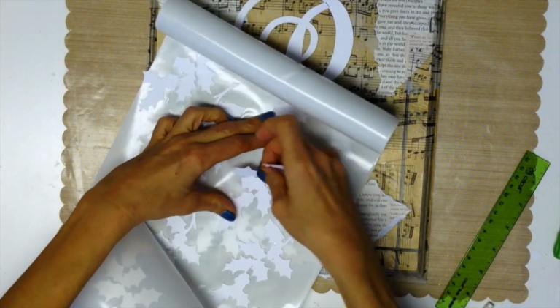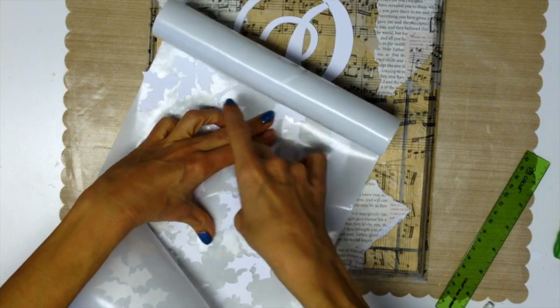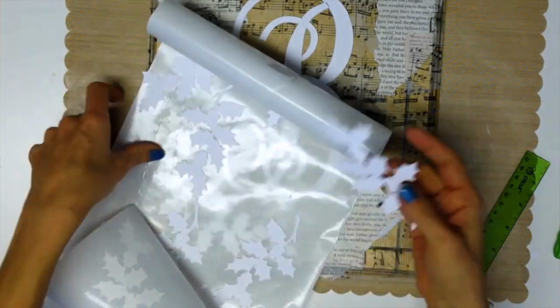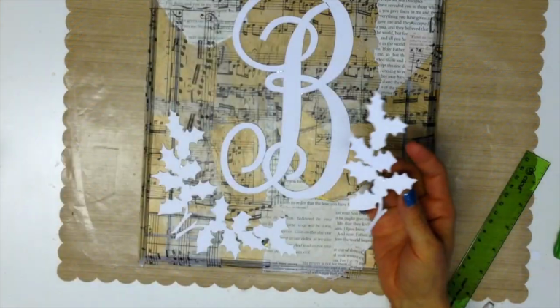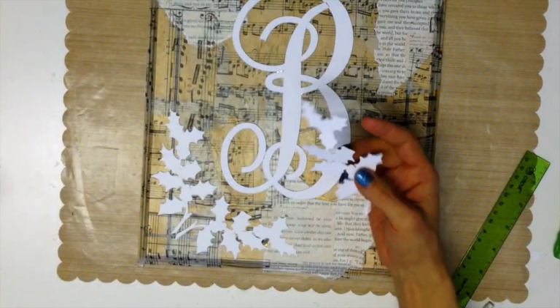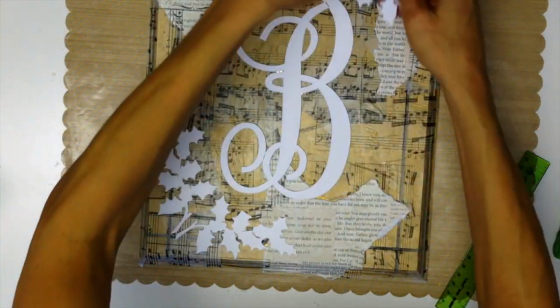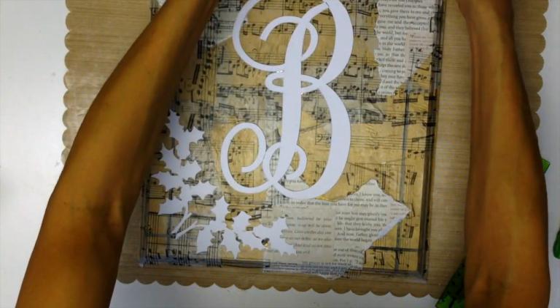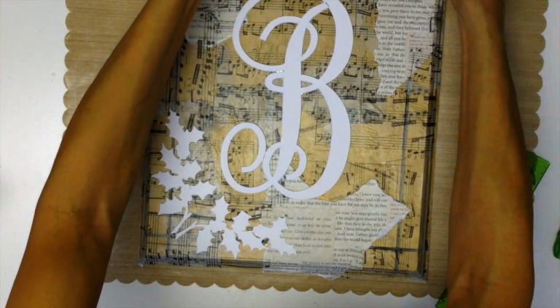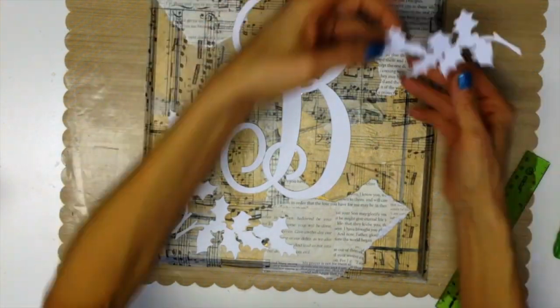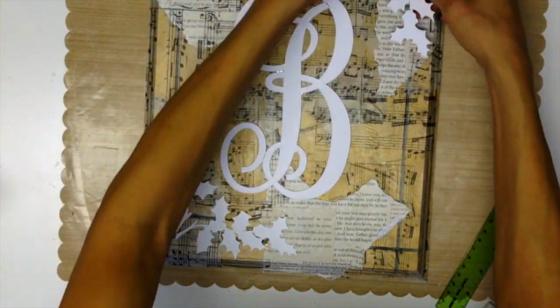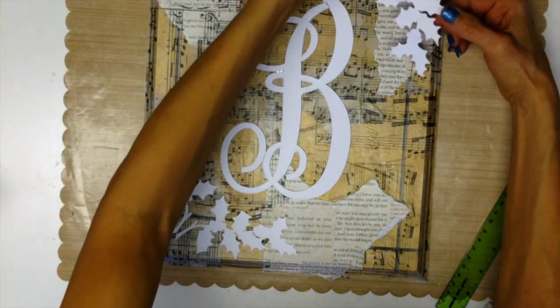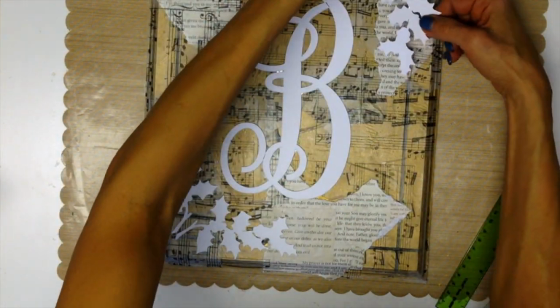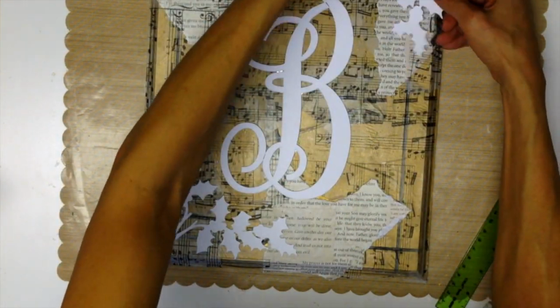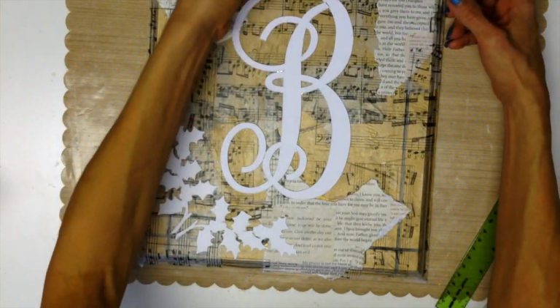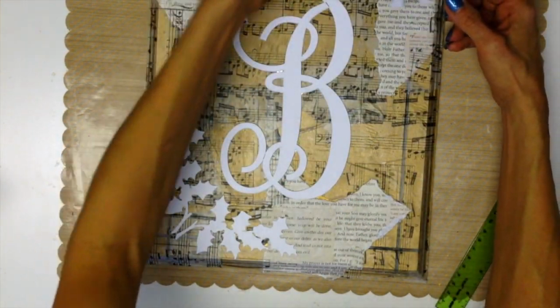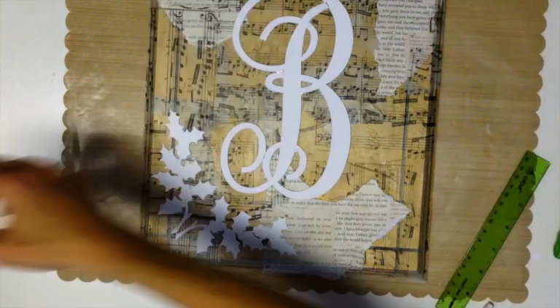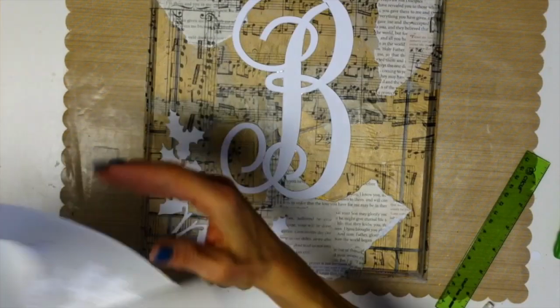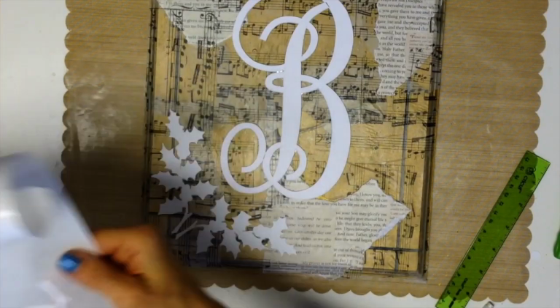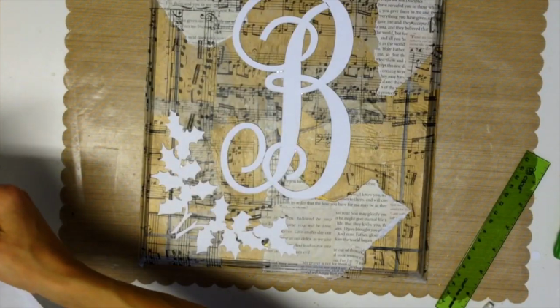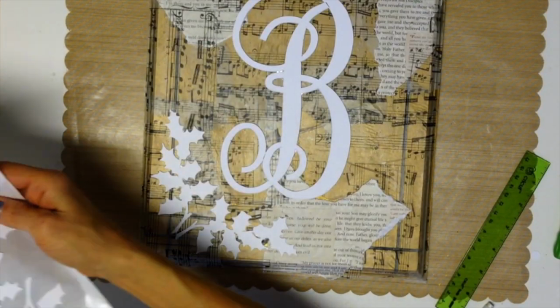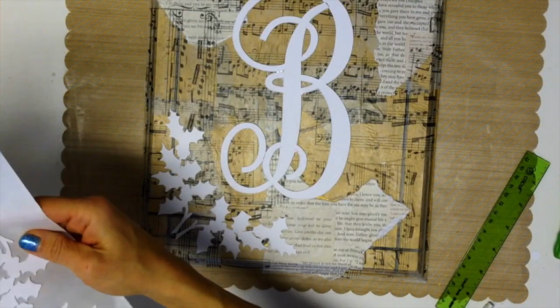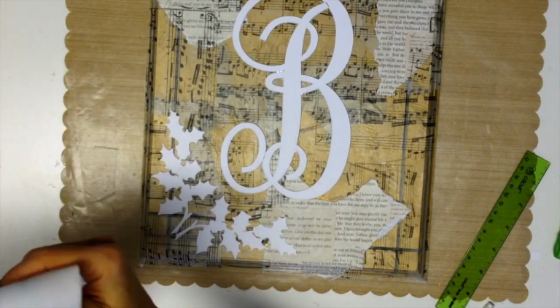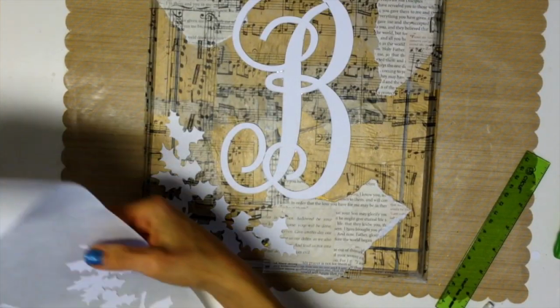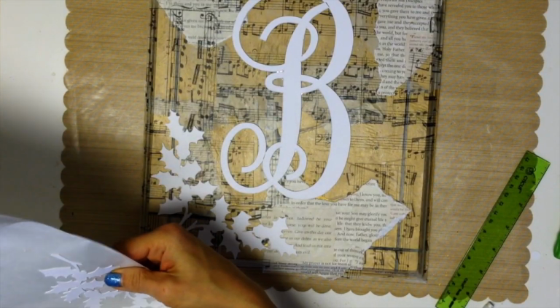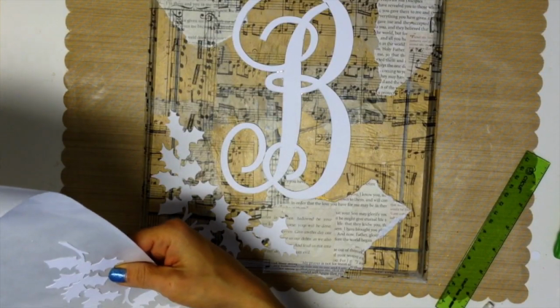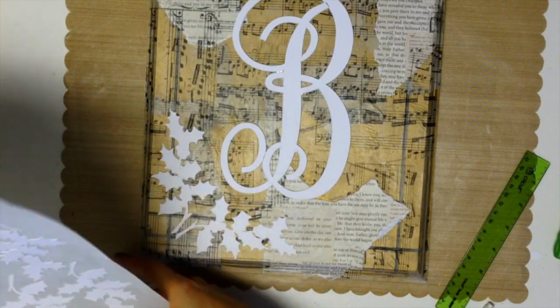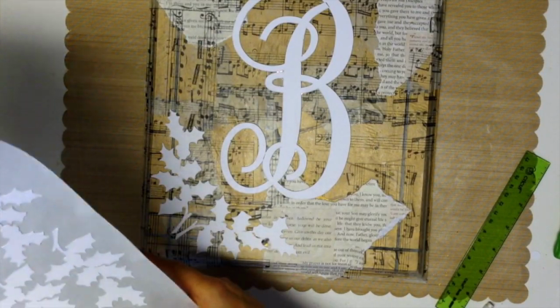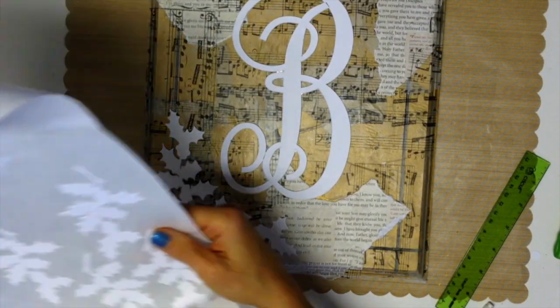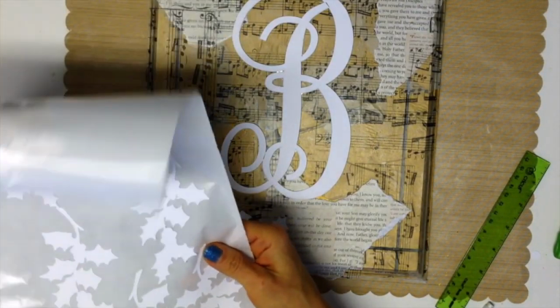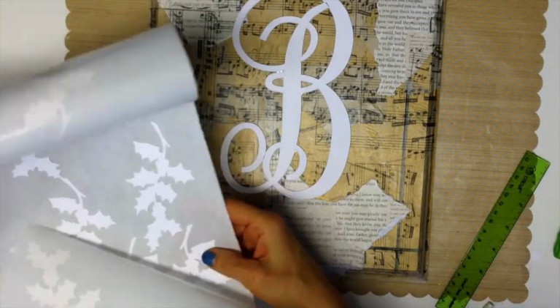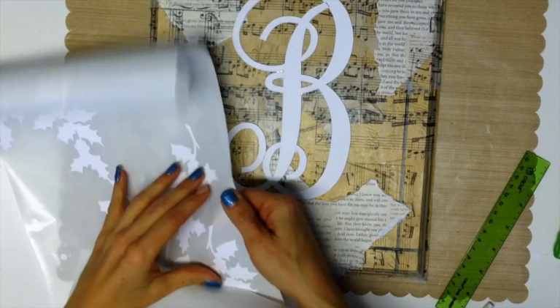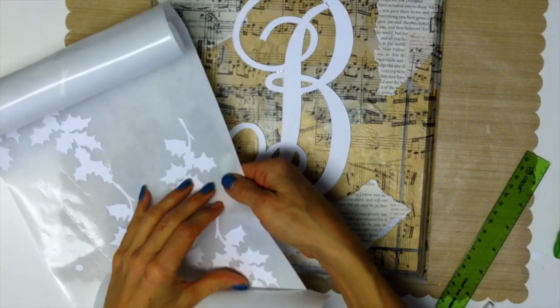Do you see how beautifully the over-the-top Zing cut the holly leaves? Decisions, decisions — how many should I put on my plaque?